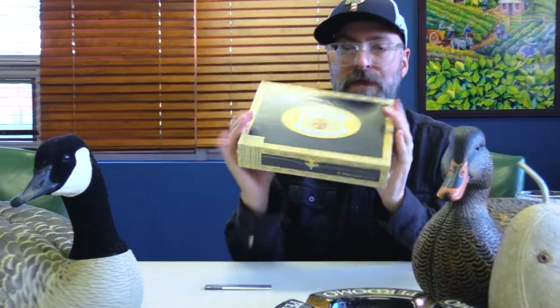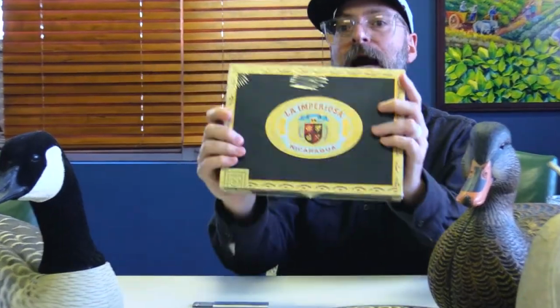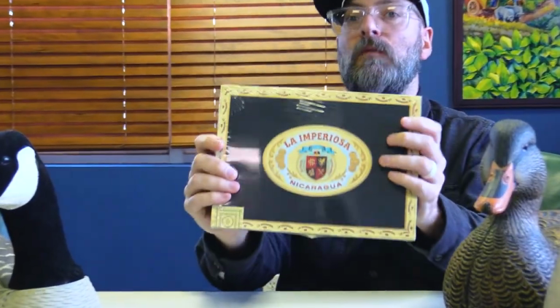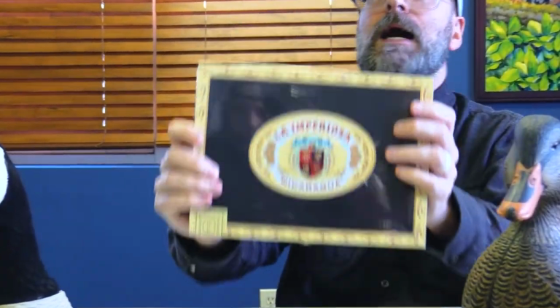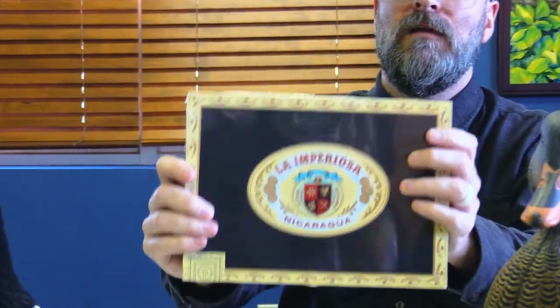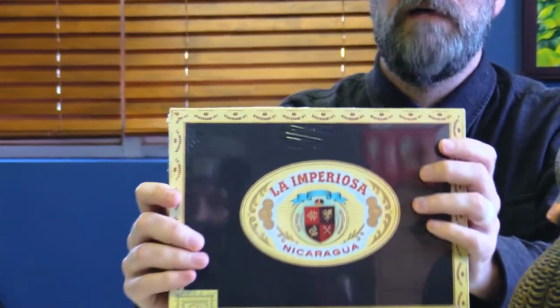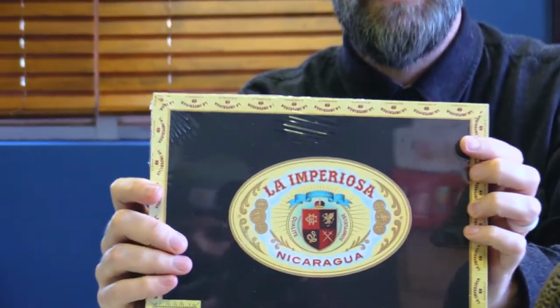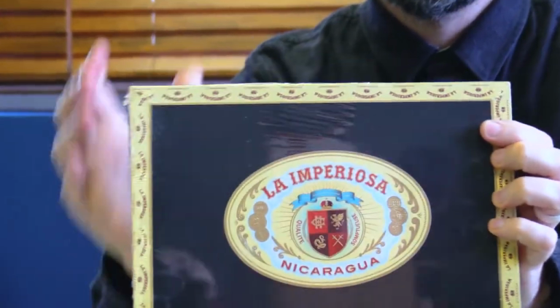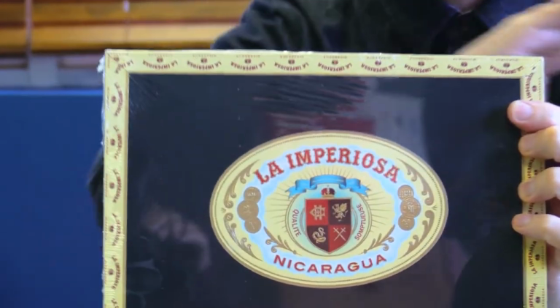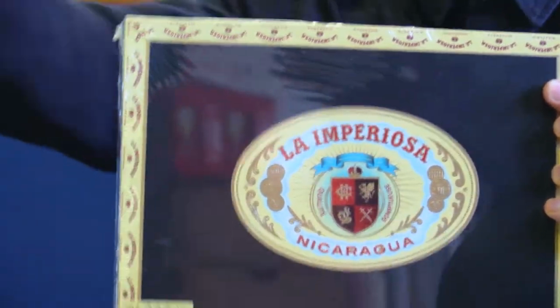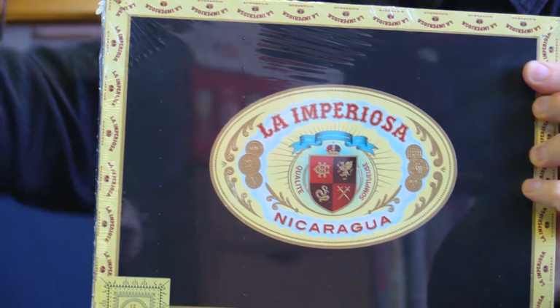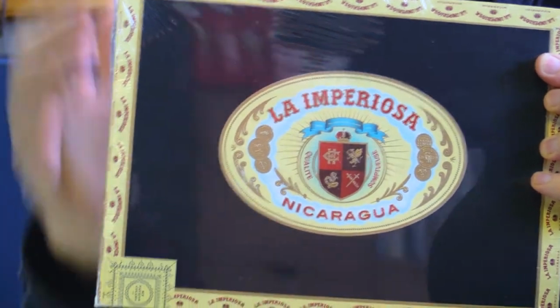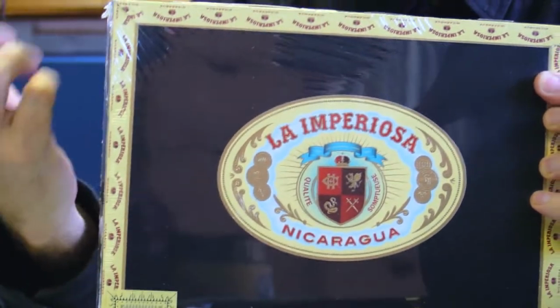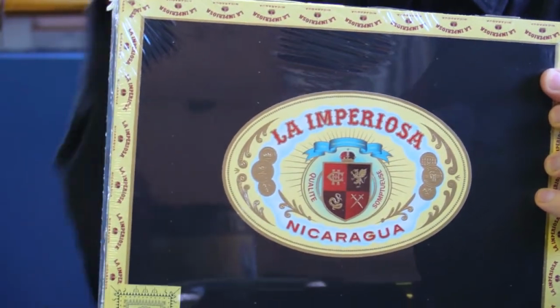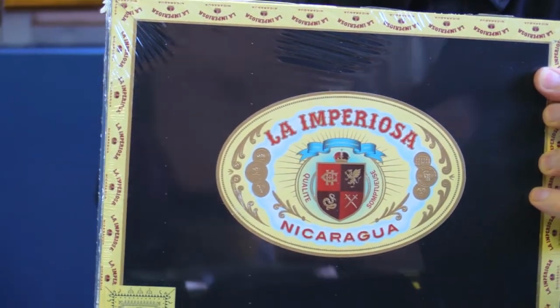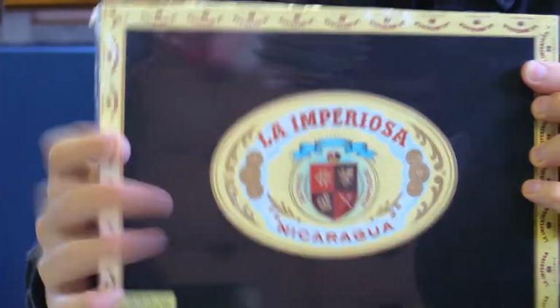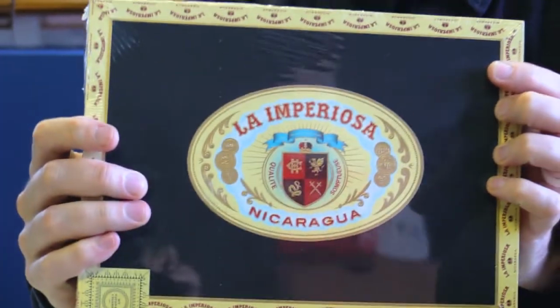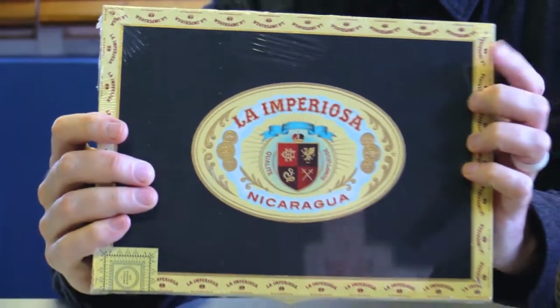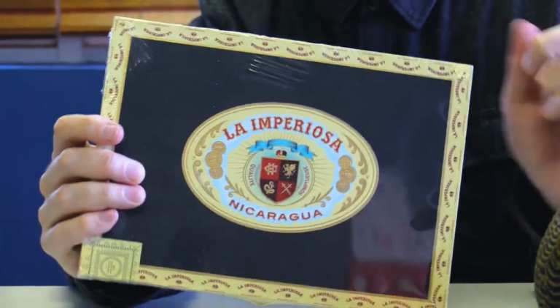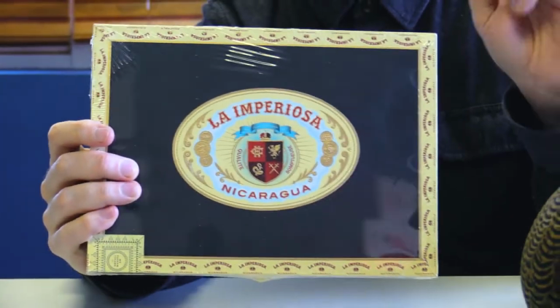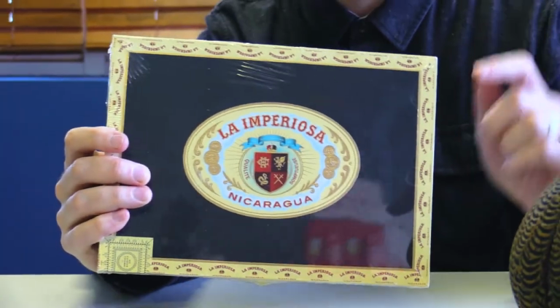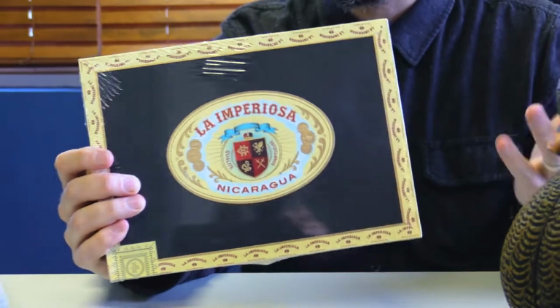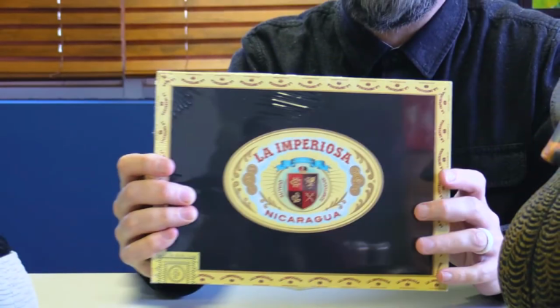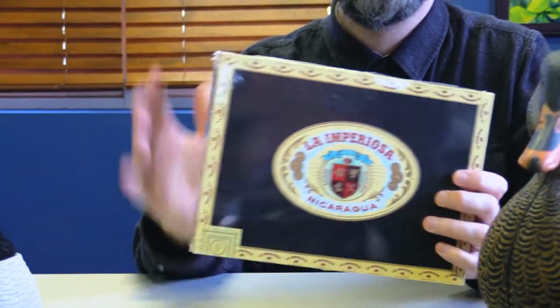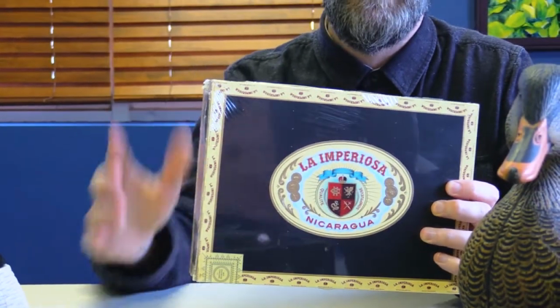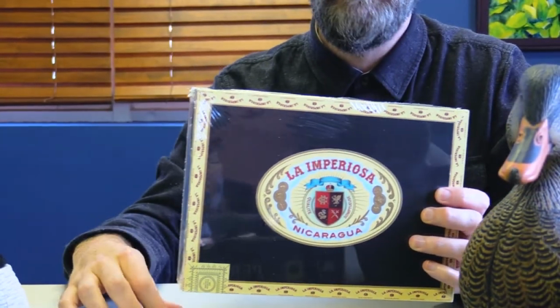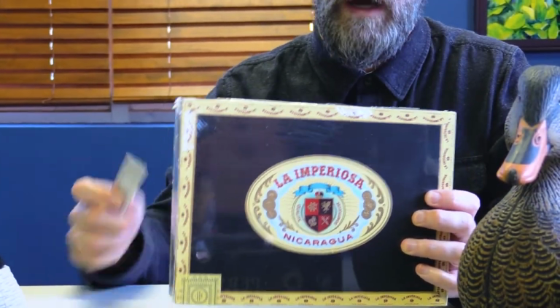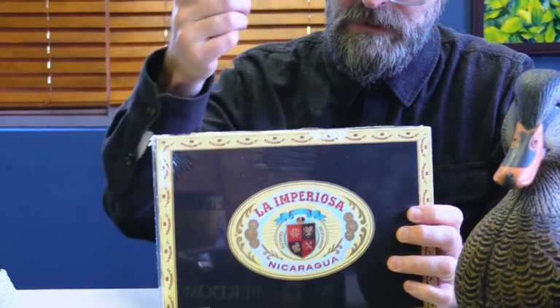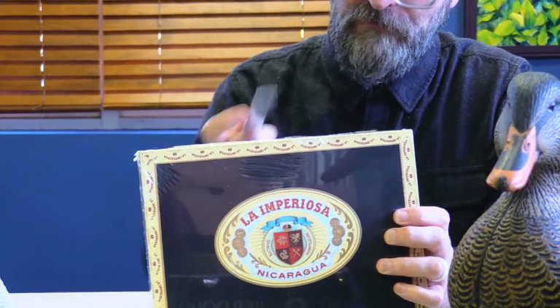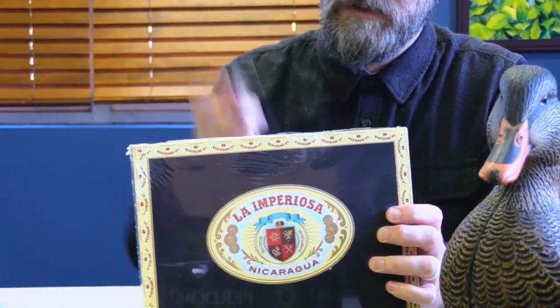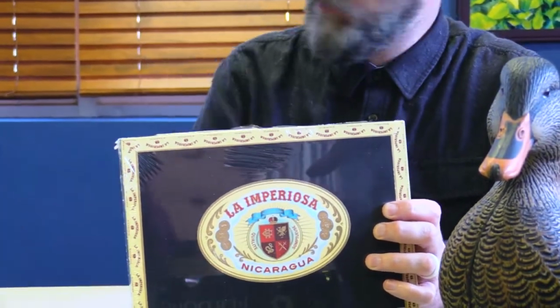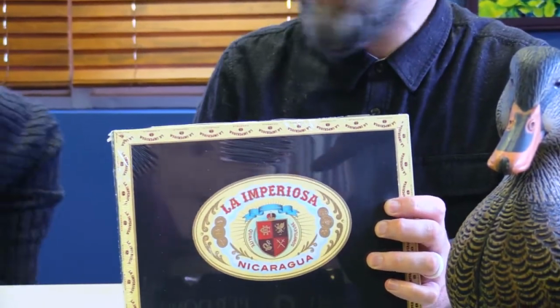This has got to be one of my top 10 all-time favorite boxes. I just love its simplicity, its beauty, its classic look — and it's also a really good cigar, too. So, if you care about that kind of thing. But this is a beautiful box and a beautiful cigar.